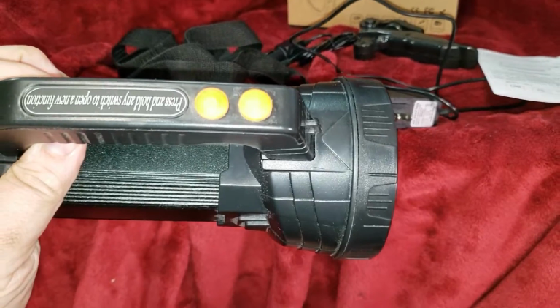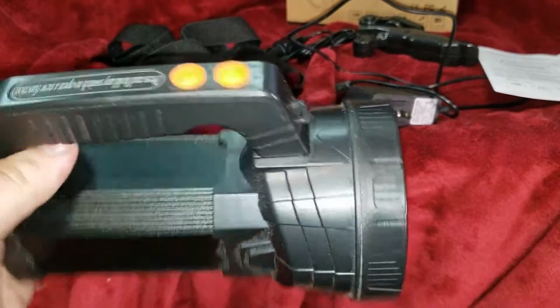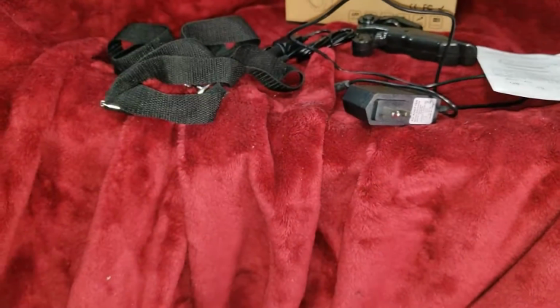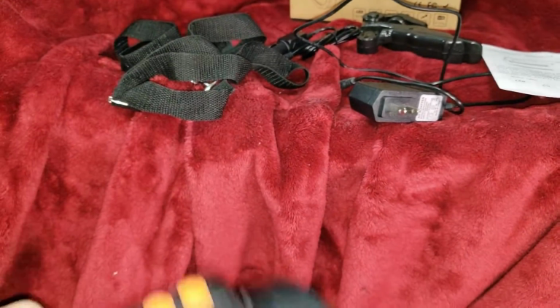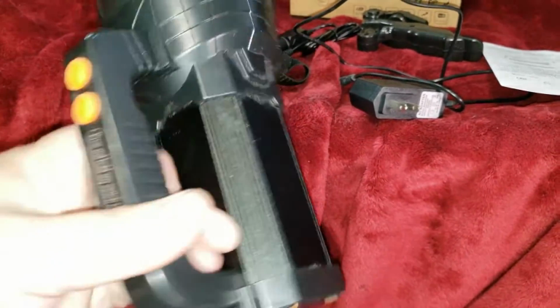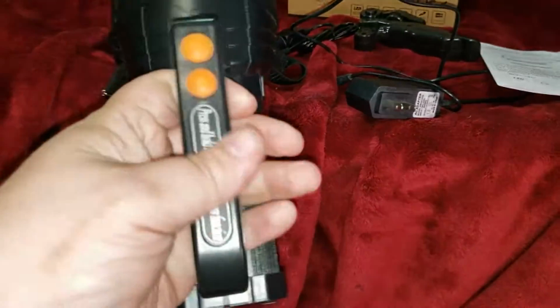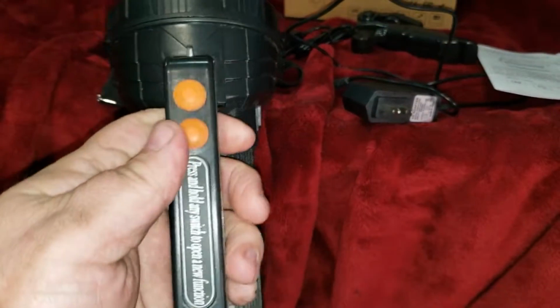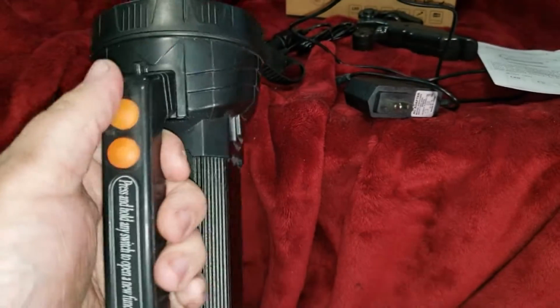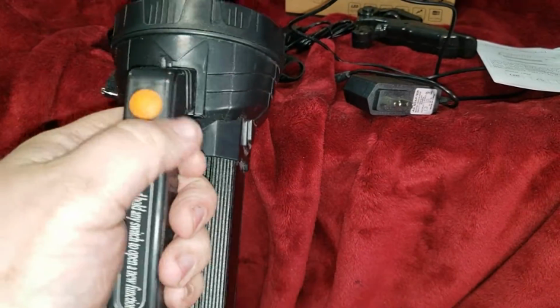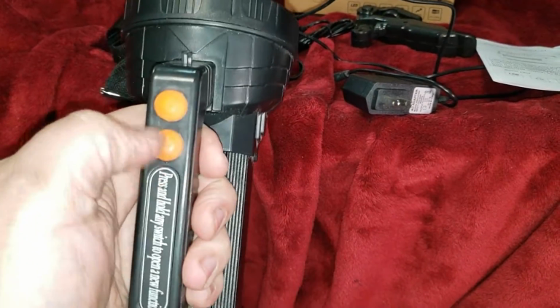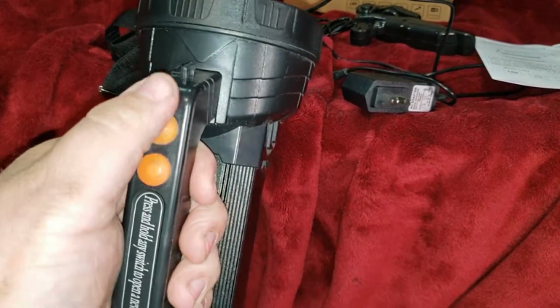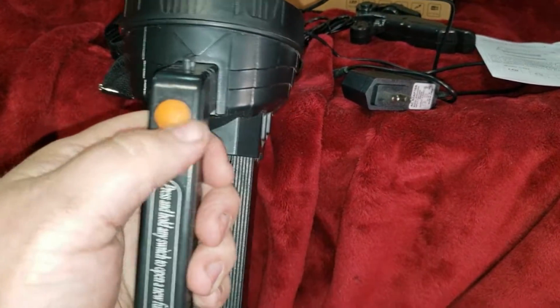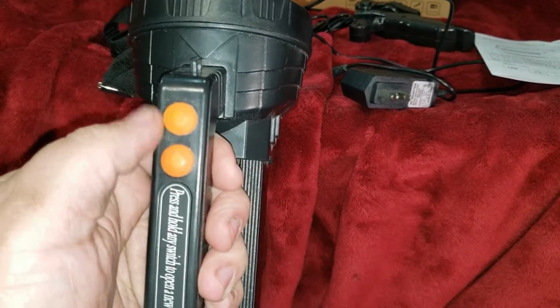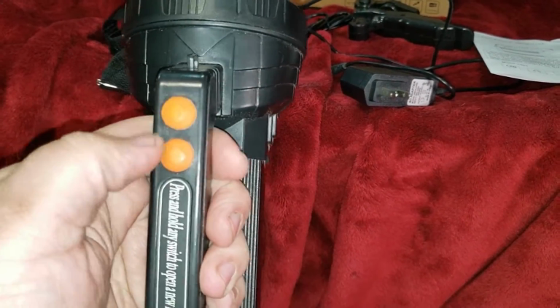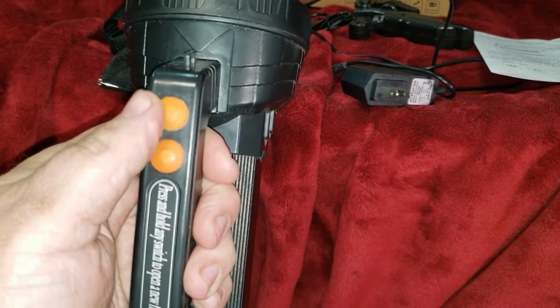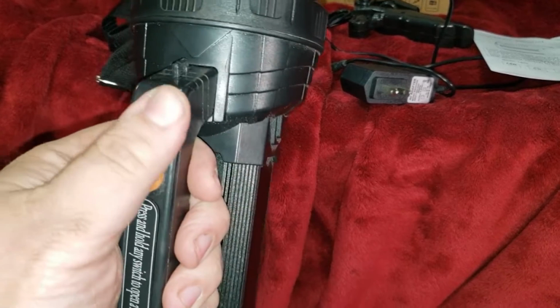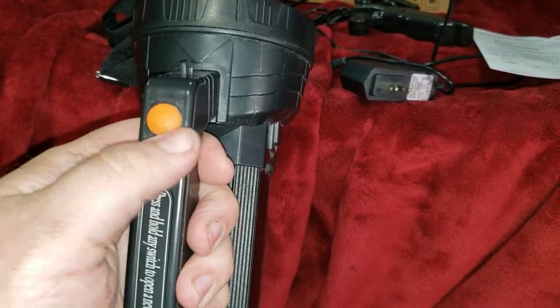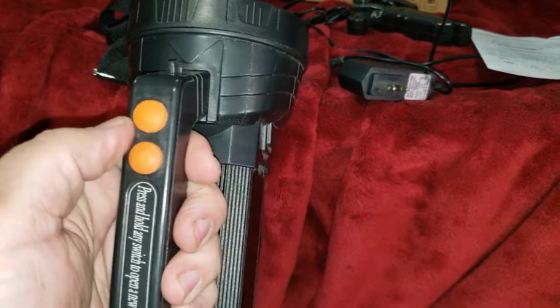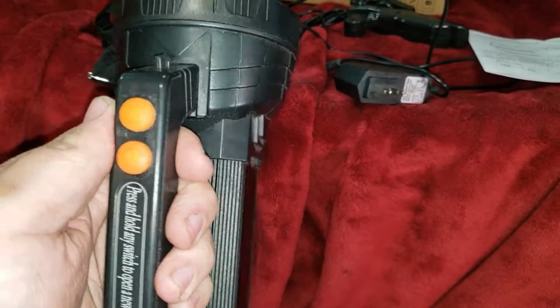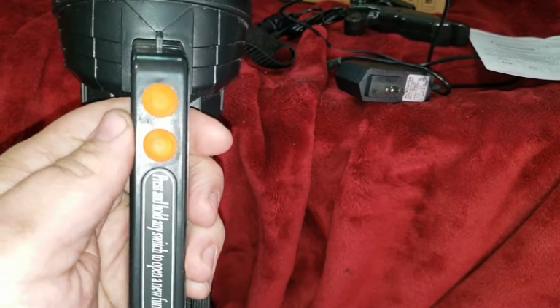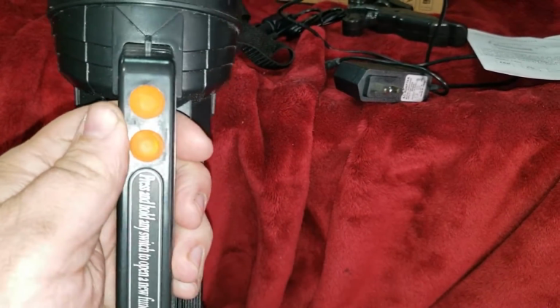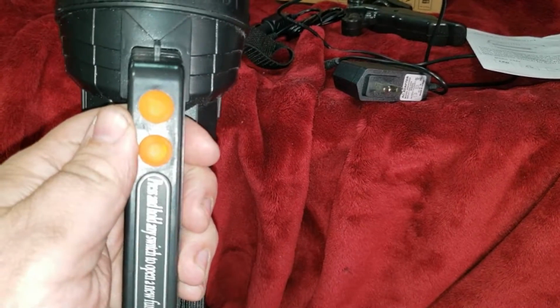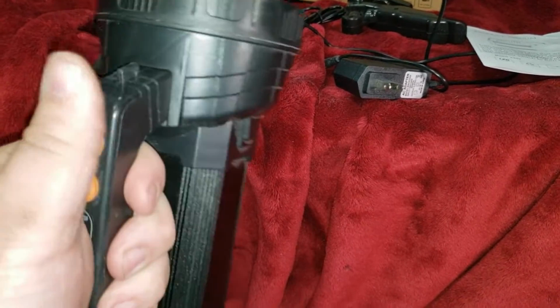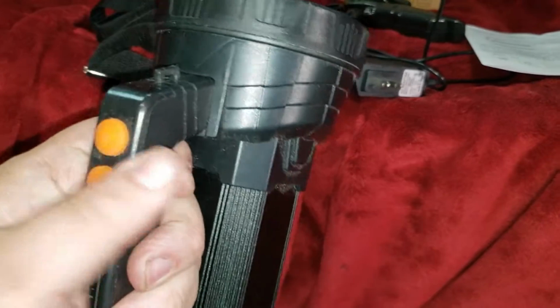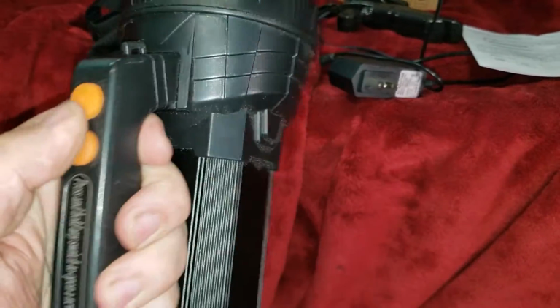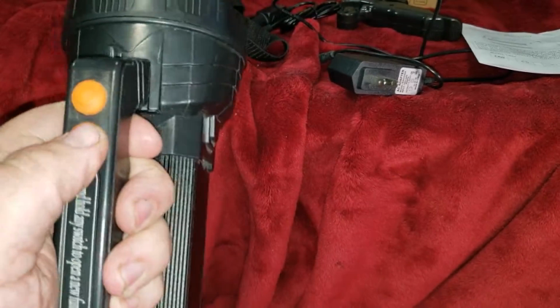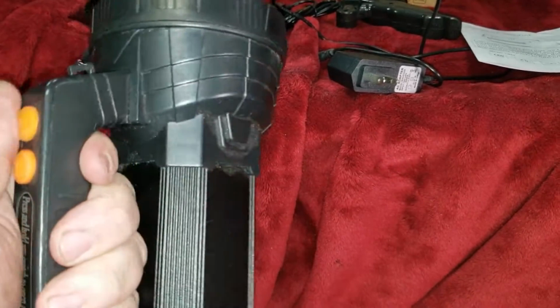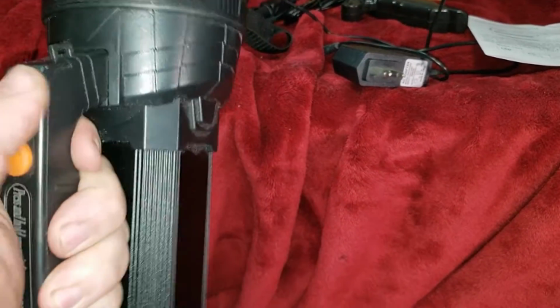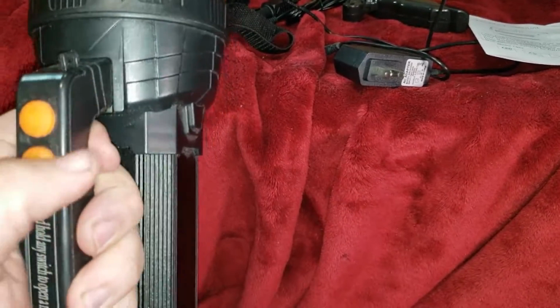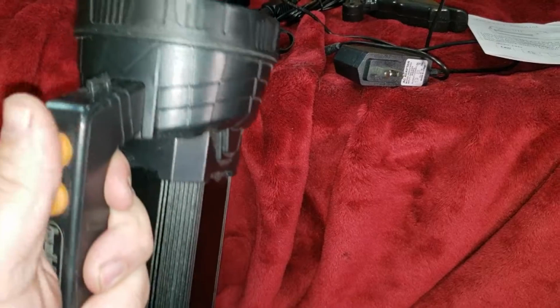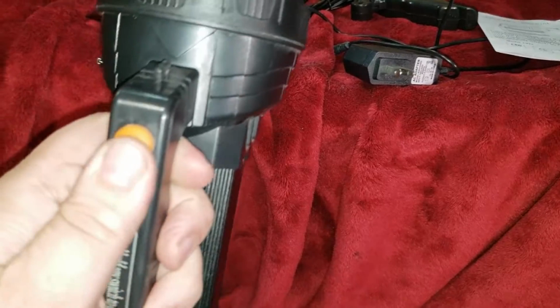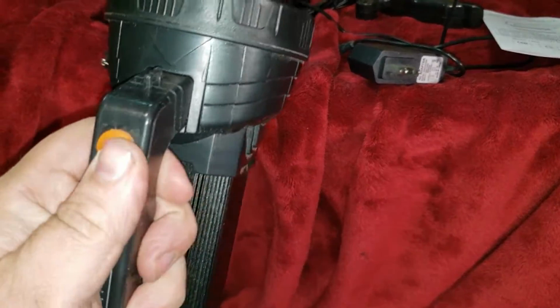Now it comes shipped with a little — I don't know — like a little protector for the buttons. I think it's just for shipping. I had removed it on mine; I just didn't like it. It's just a foam piece.